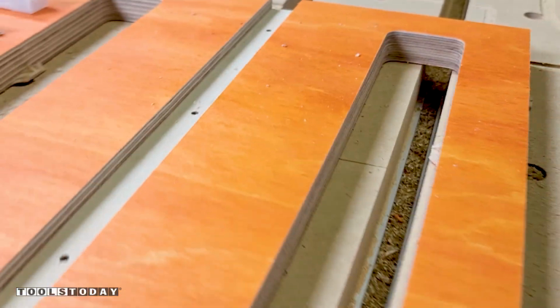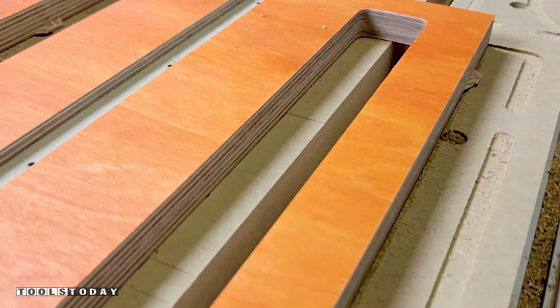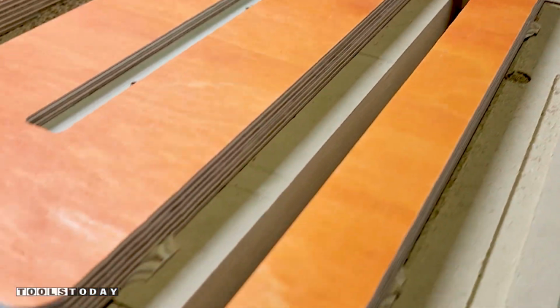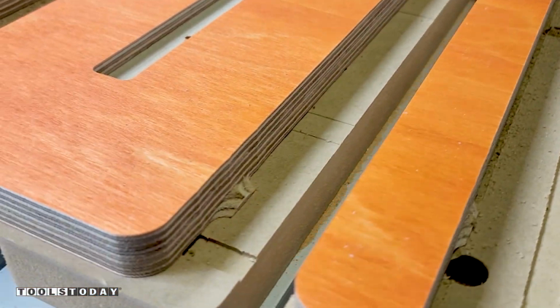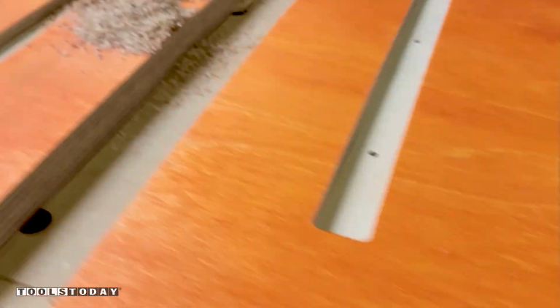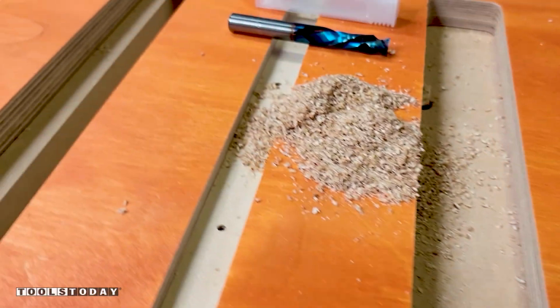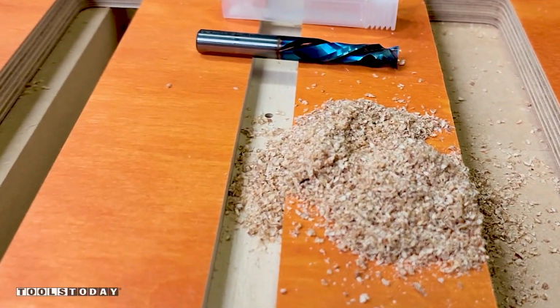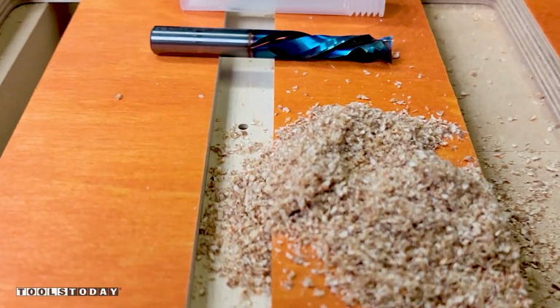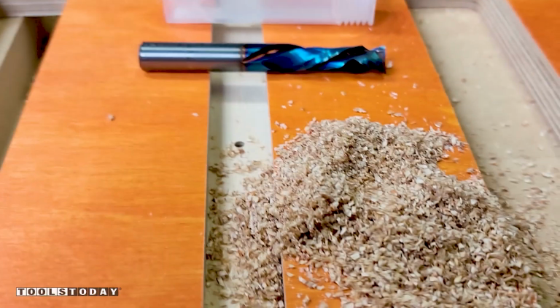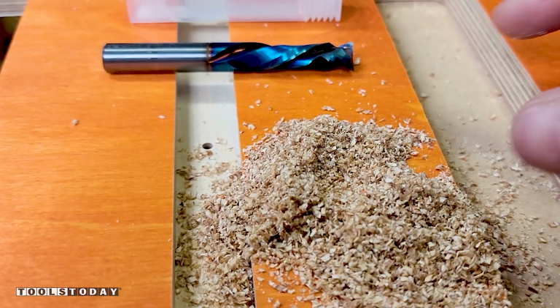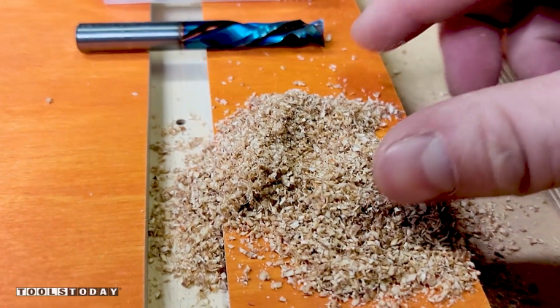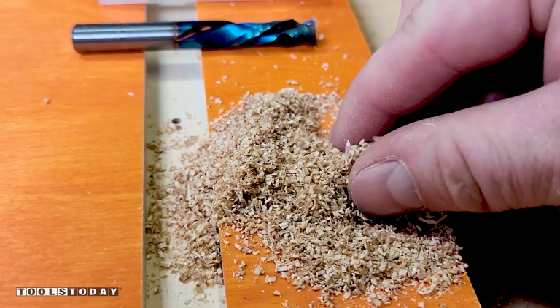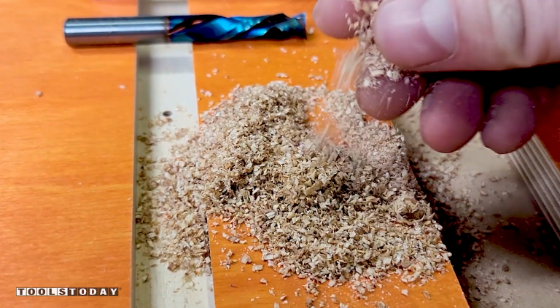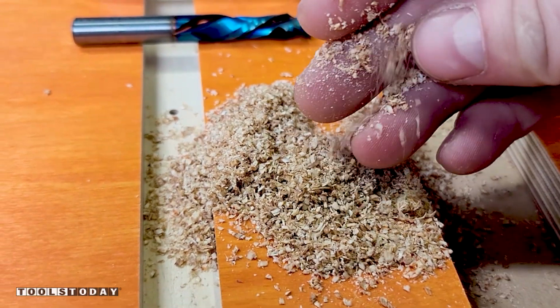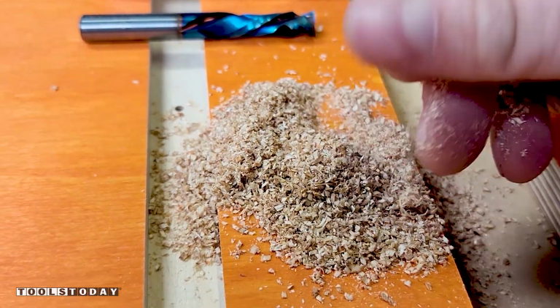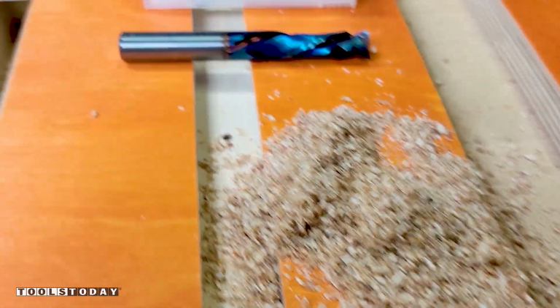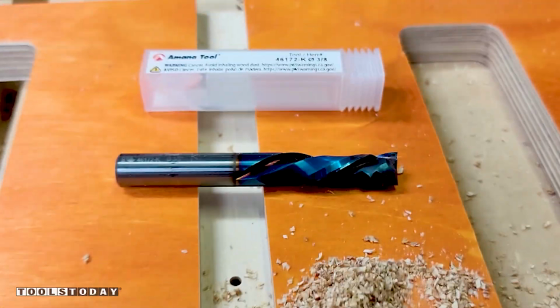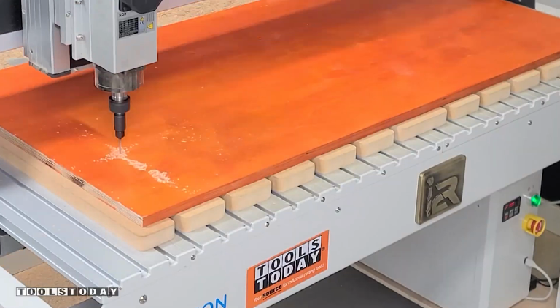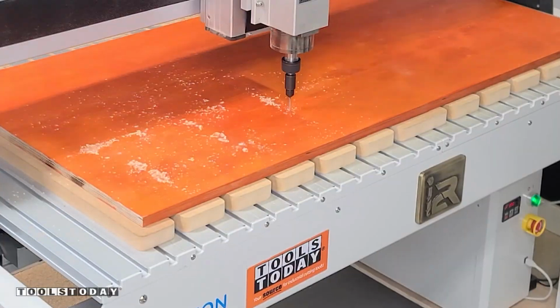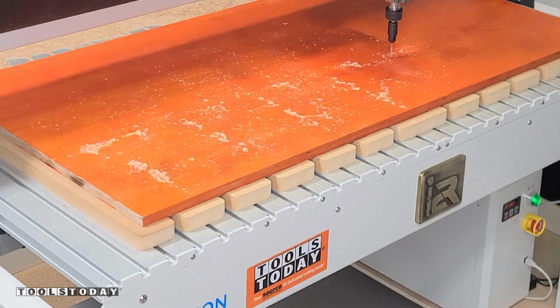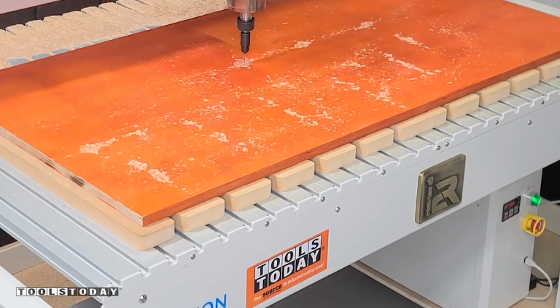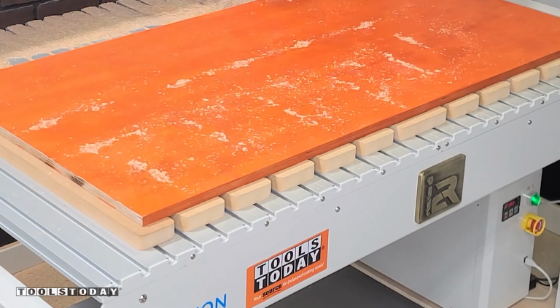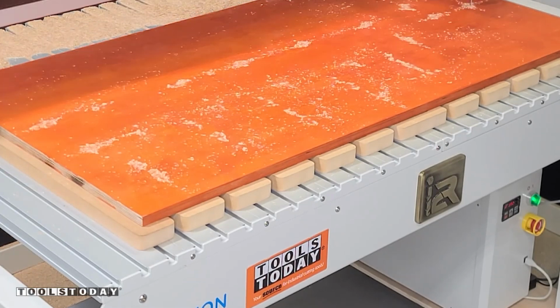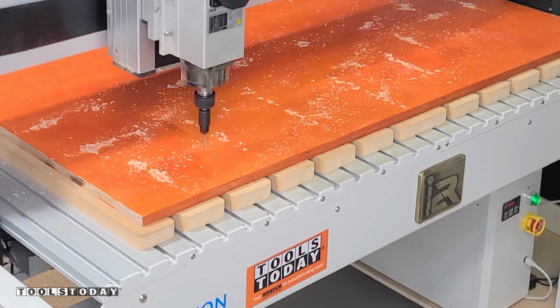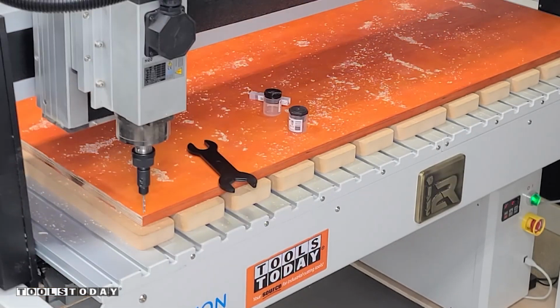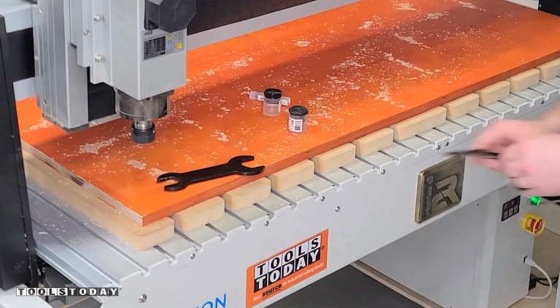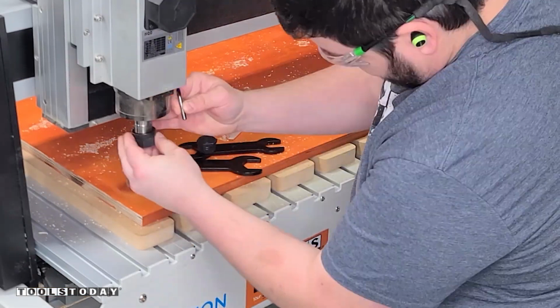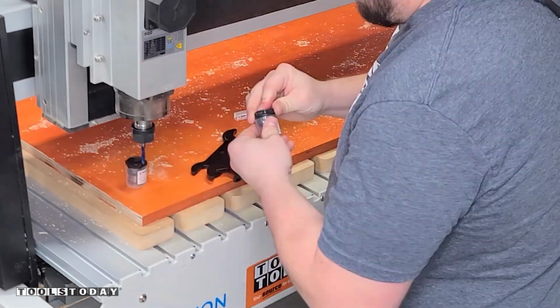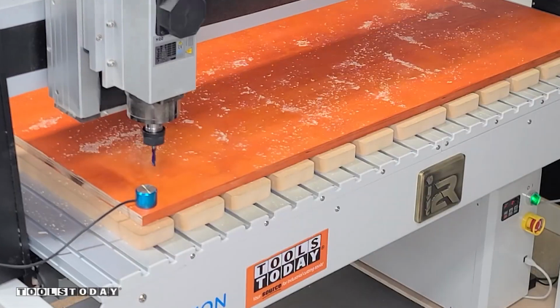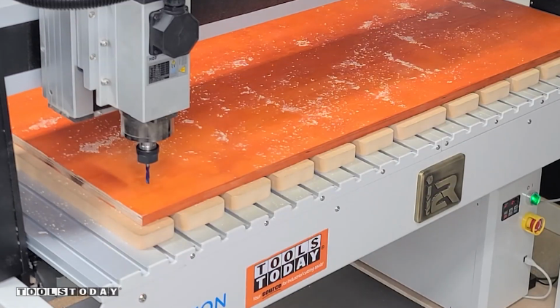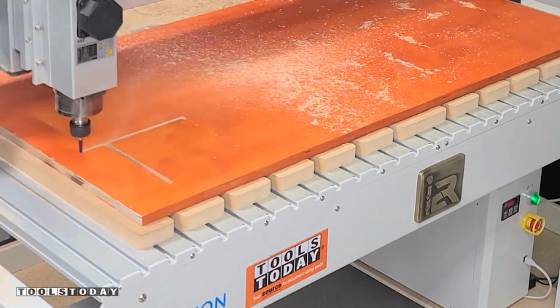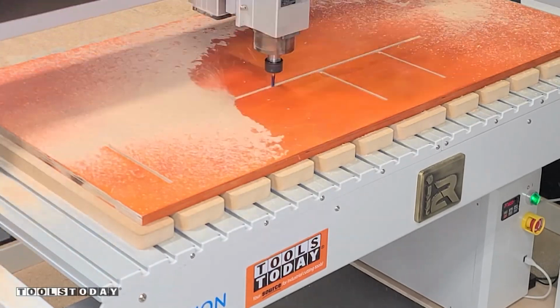One of these pieces didn't turn out as intended, but we will get back to that a little bit later. The bit left a clean cut producing big chips and not sawdust, which is exactly what we want to see. Chips mean the bit is cutting efficiently, while sawdust means that it is re-cutting those chips and grinding them into sawdust. I cleaned off the machine and loaded up the second sheet to cut more of the parts using the same bits.